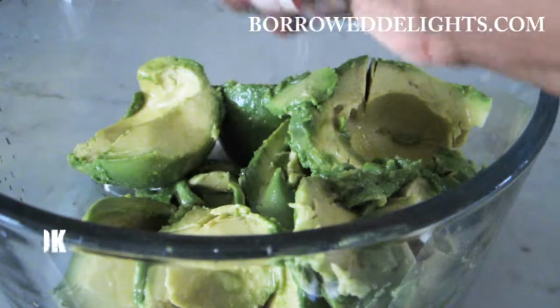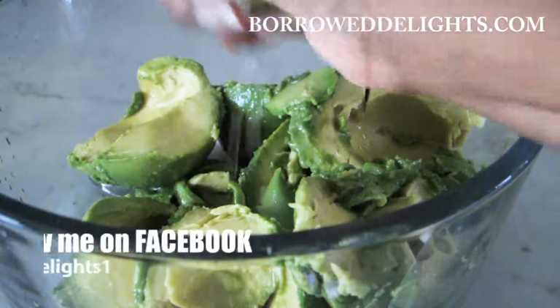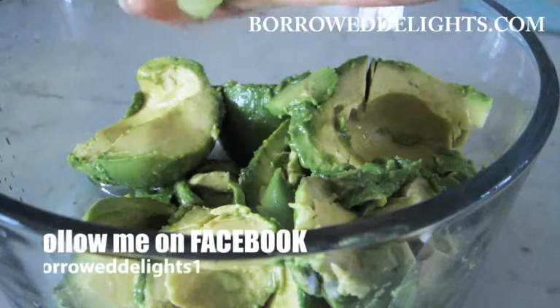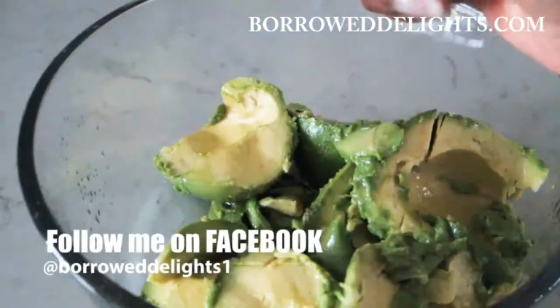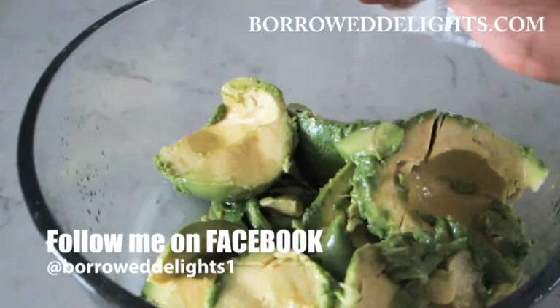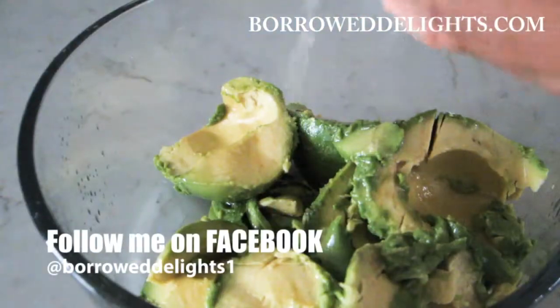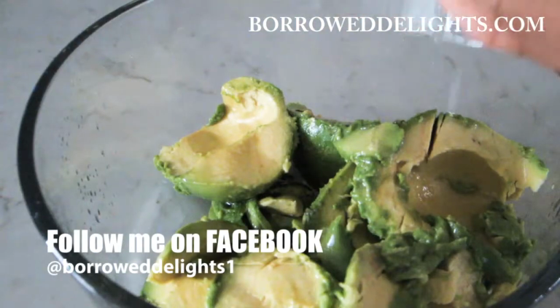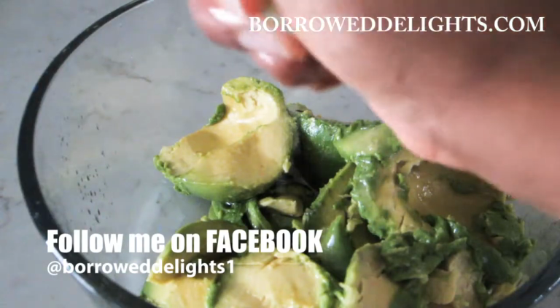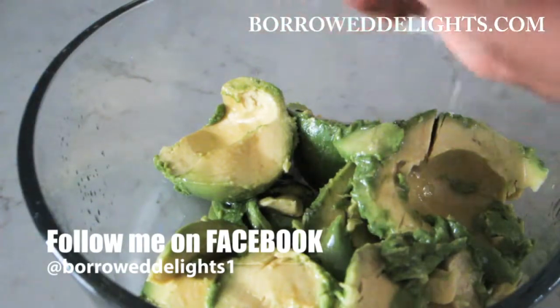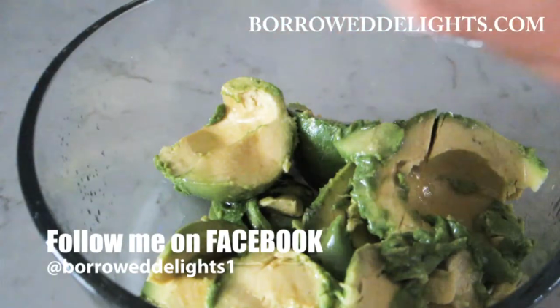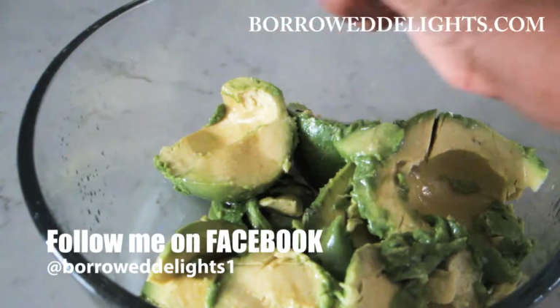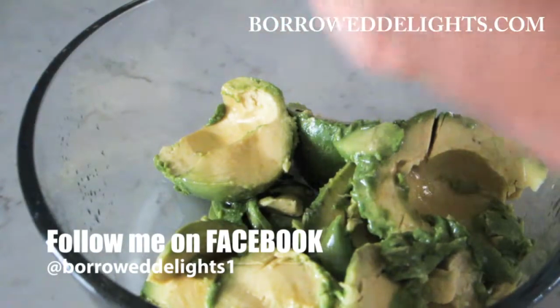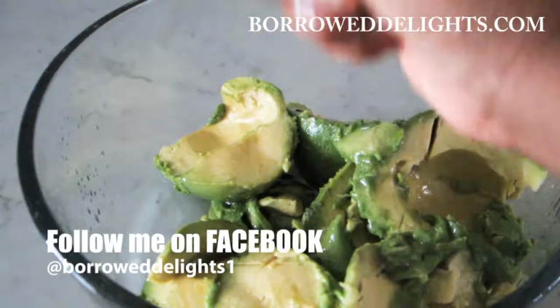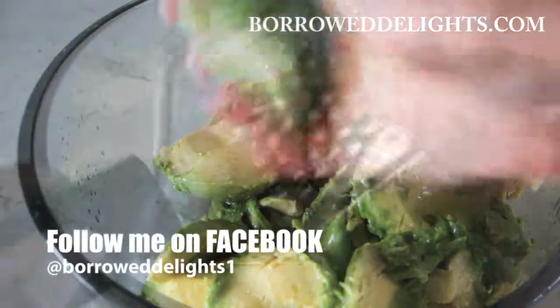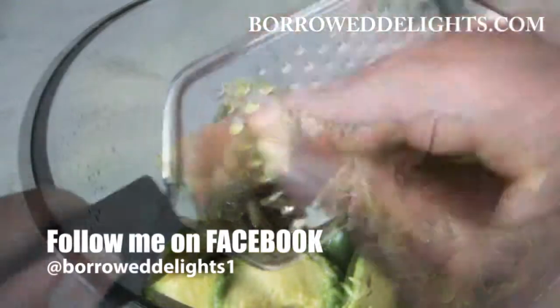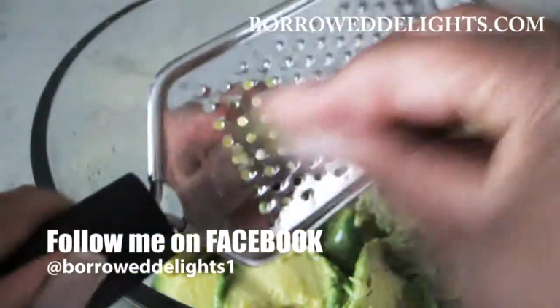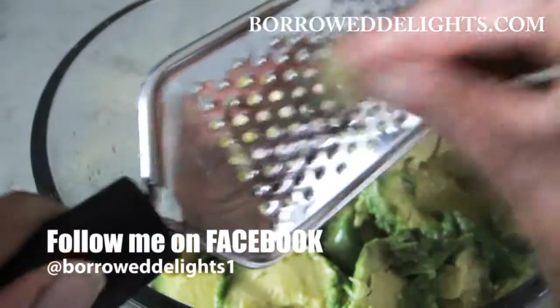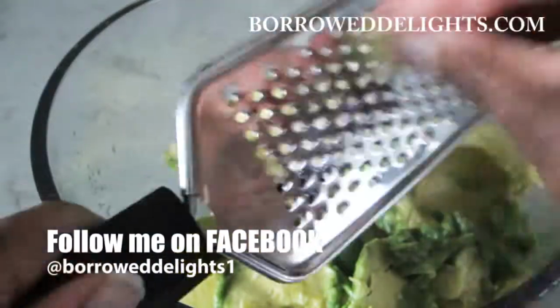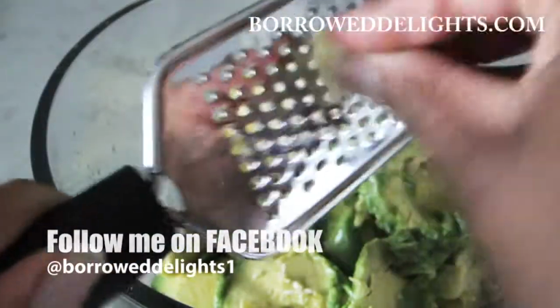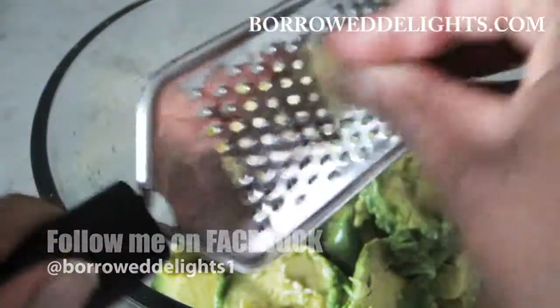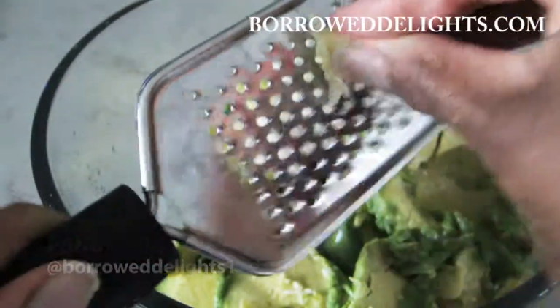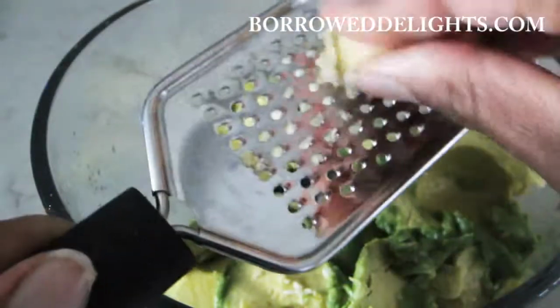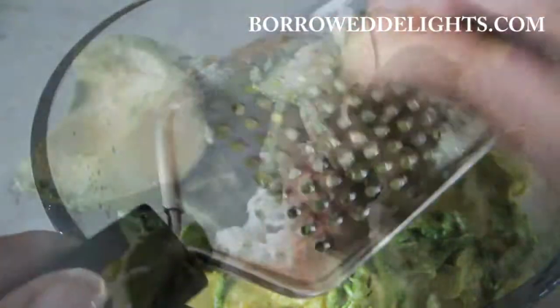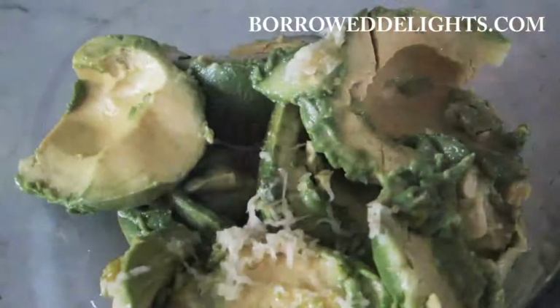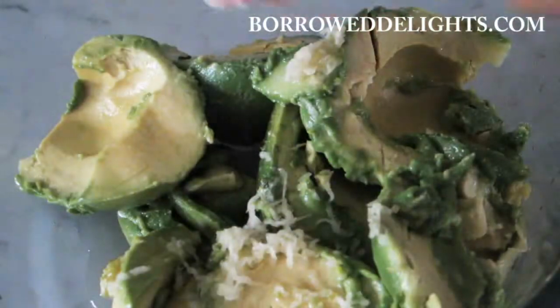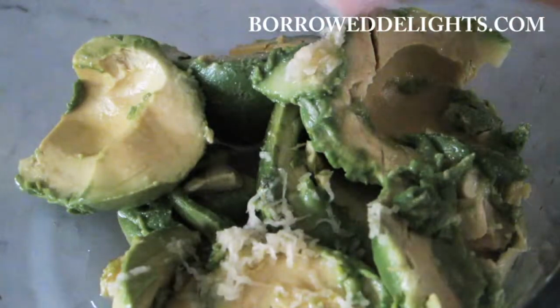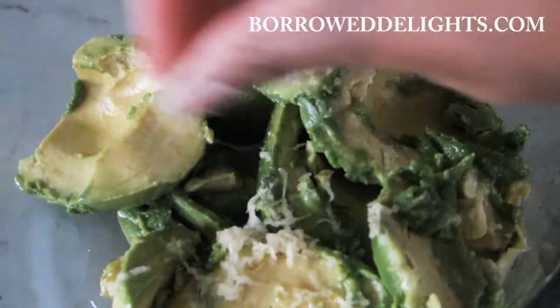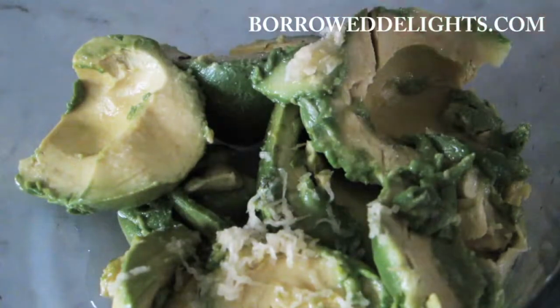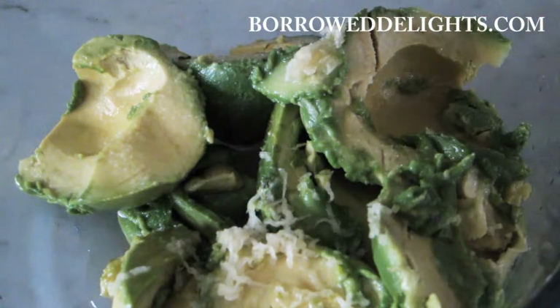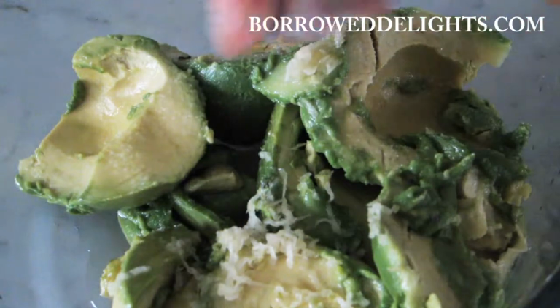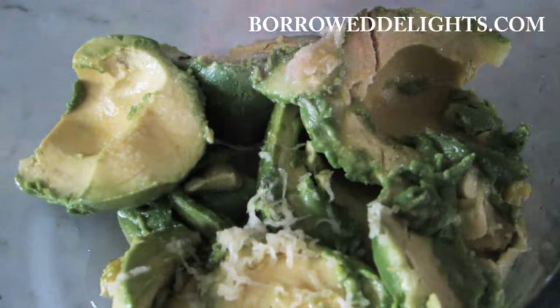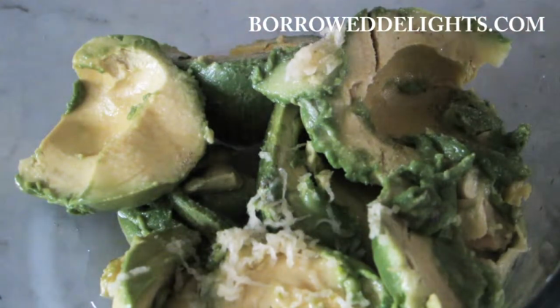I'm now going to squeeze the juice of one lime over my avocado, and I'm going to grate in some fresh garlic and season with some salt and black pepper.